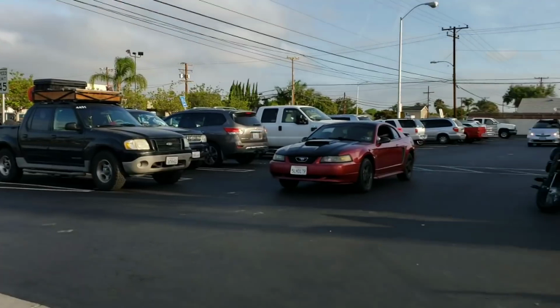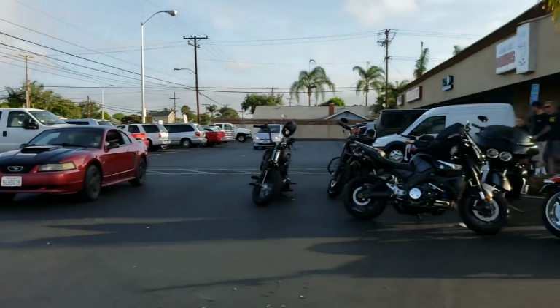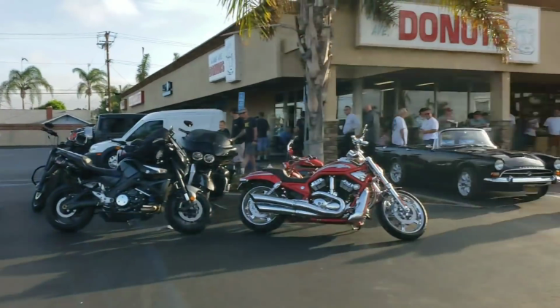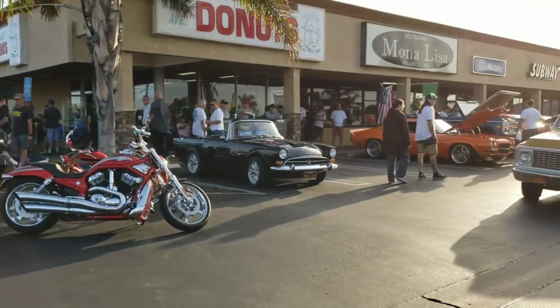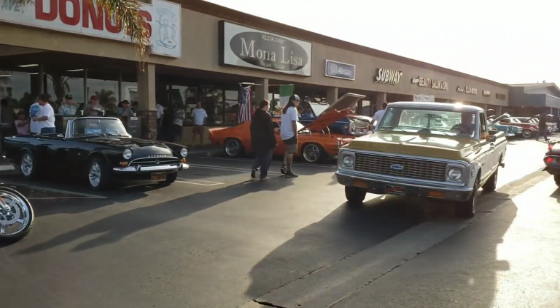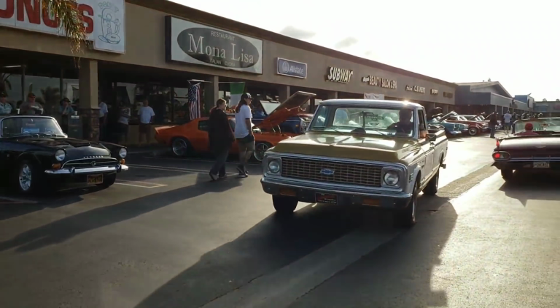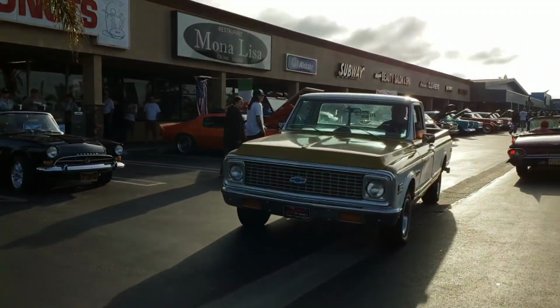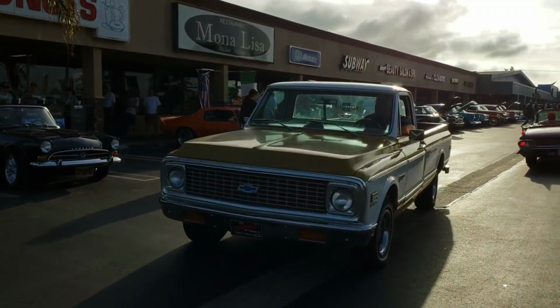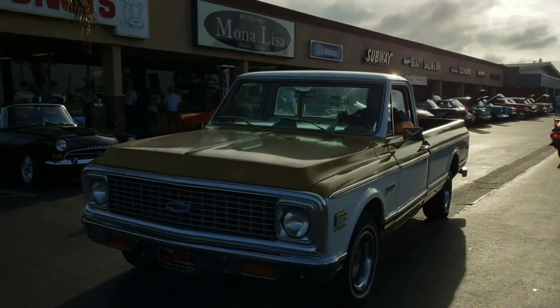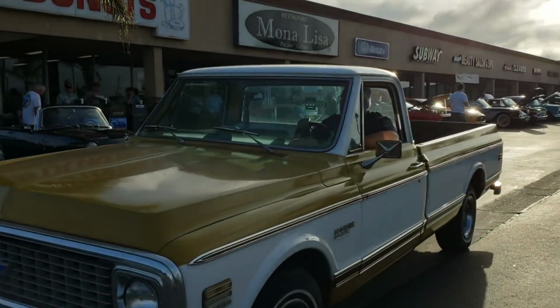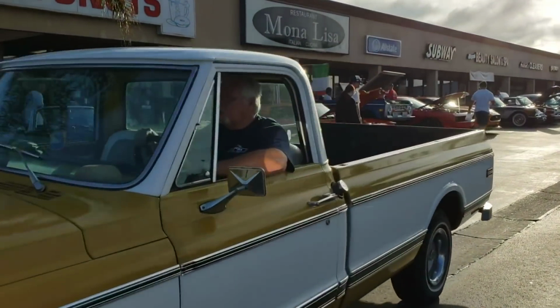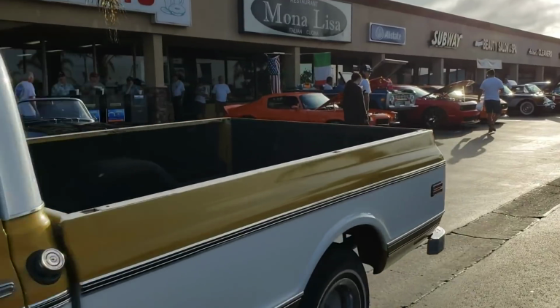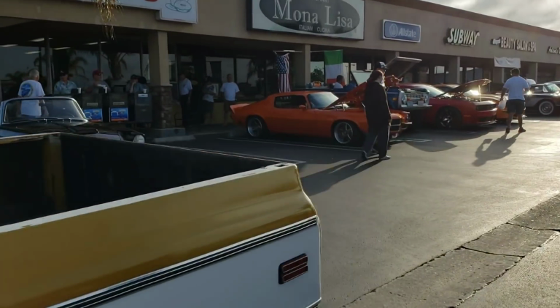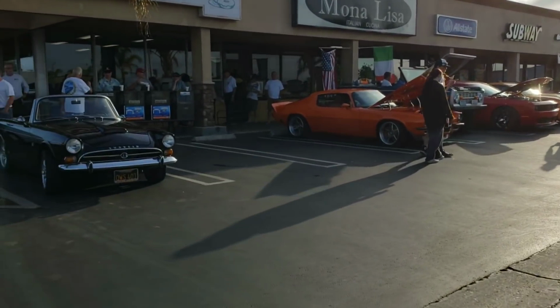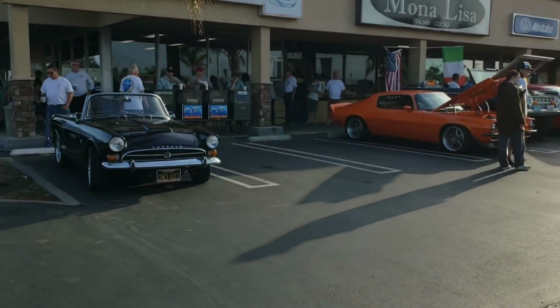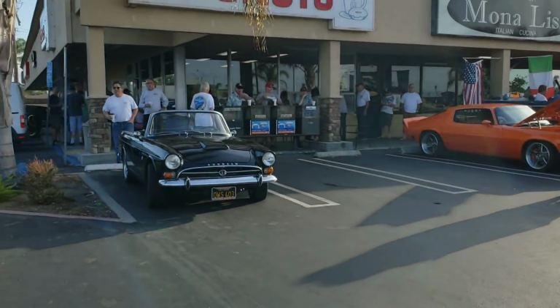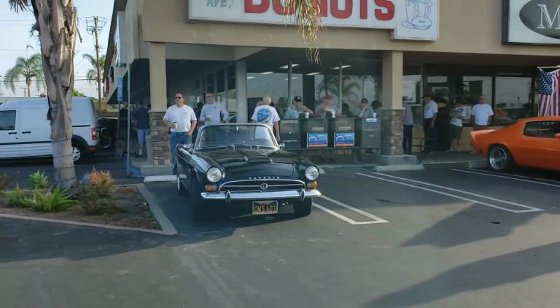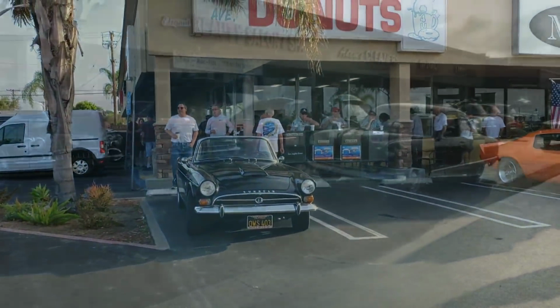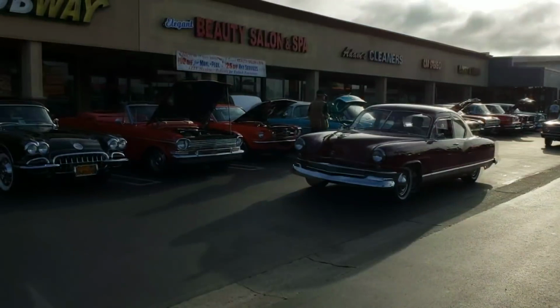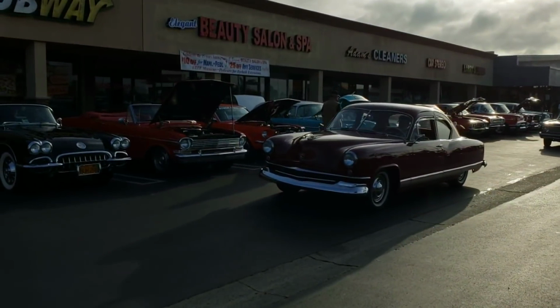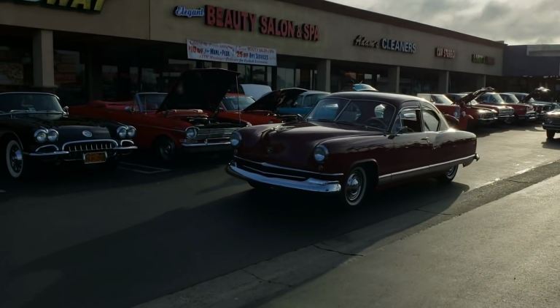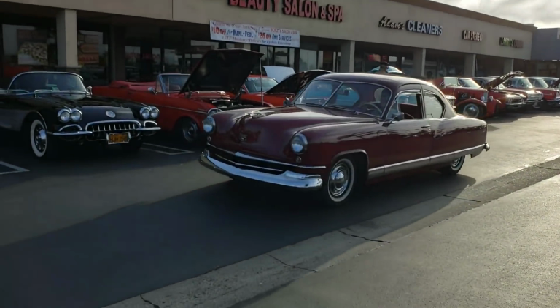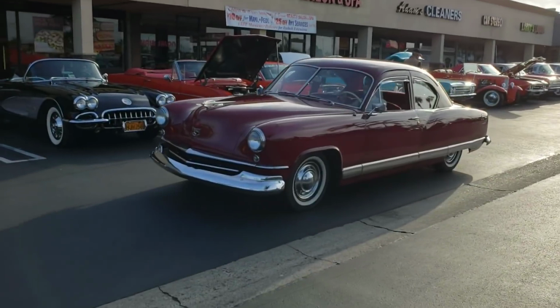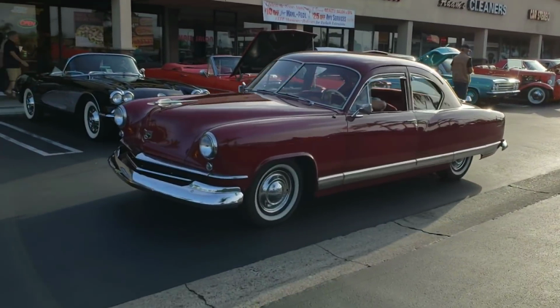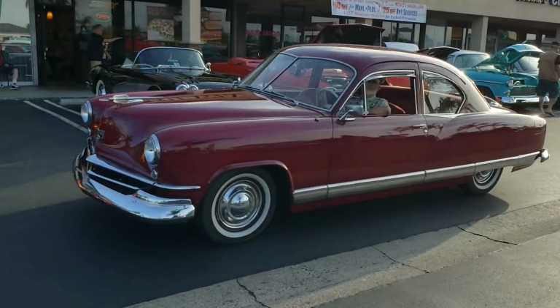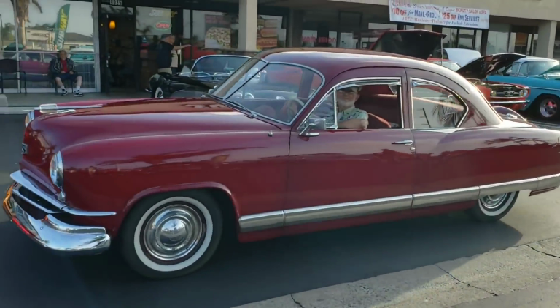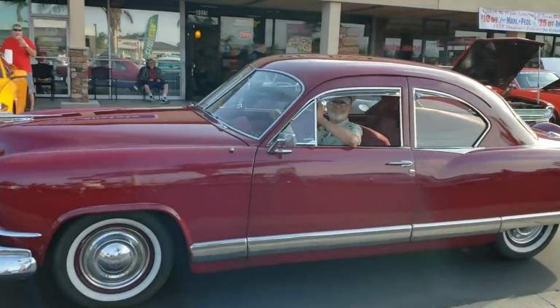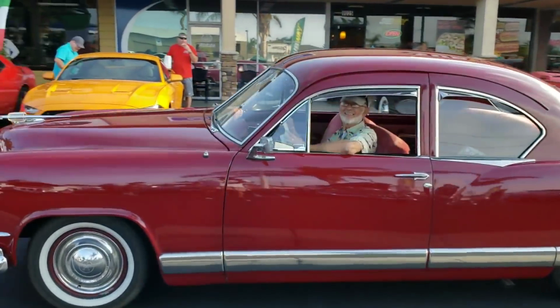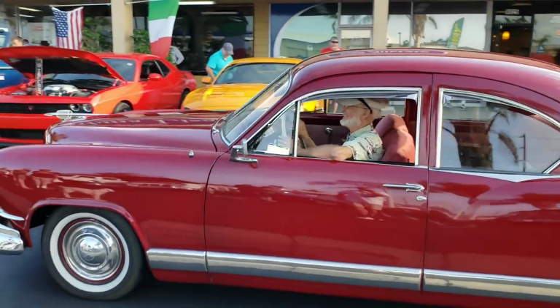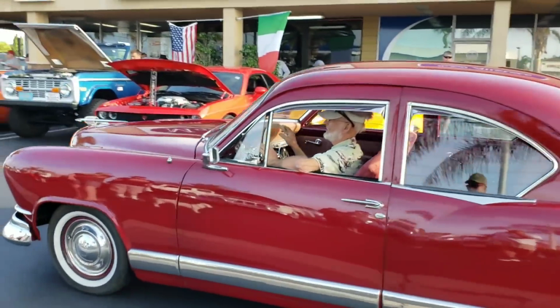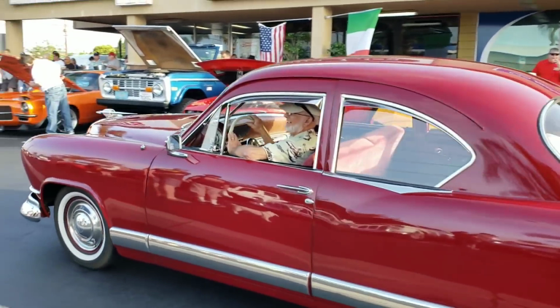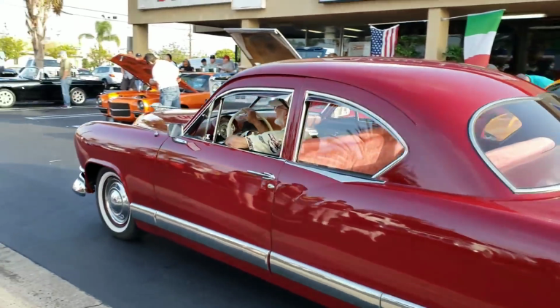You are experiencing bonus coverage — Donut Derelicts on DanoVision. Heiser, have a good one, see you next week. What are you bringing next week?